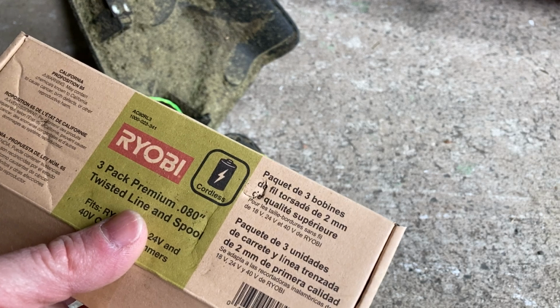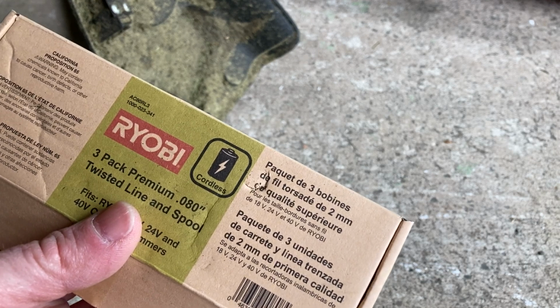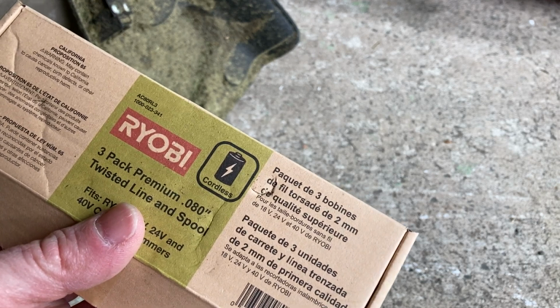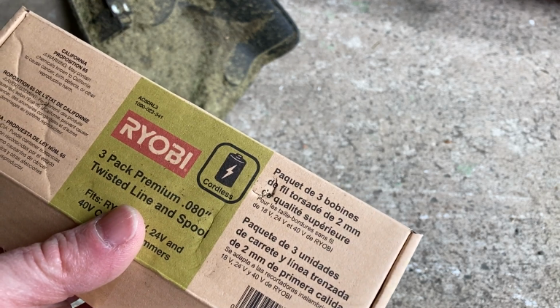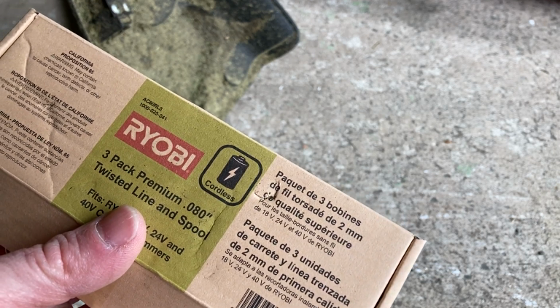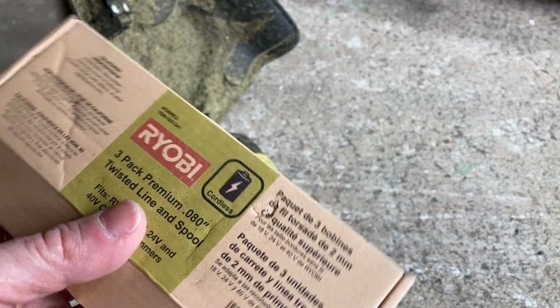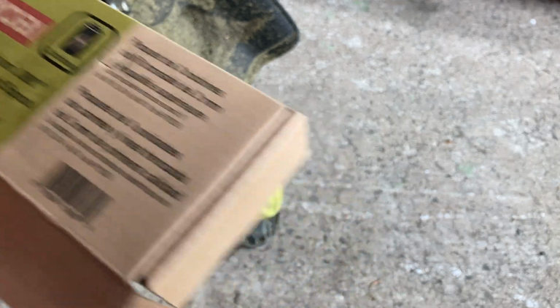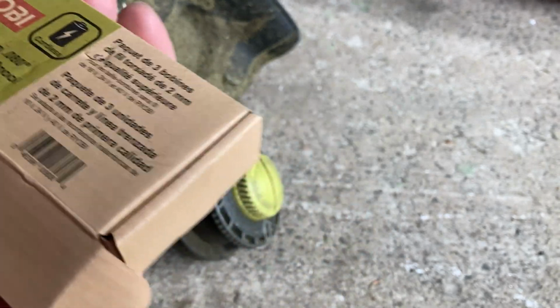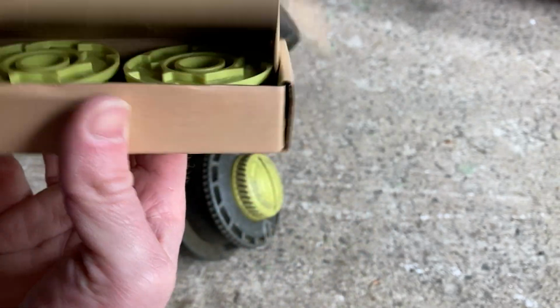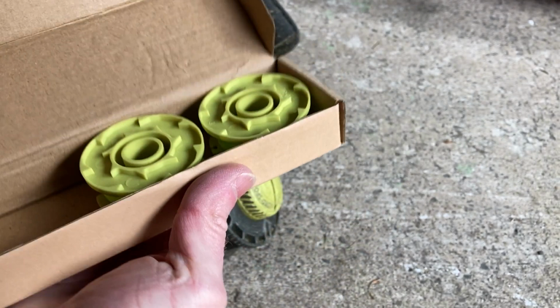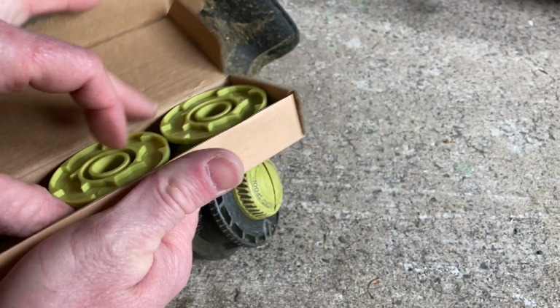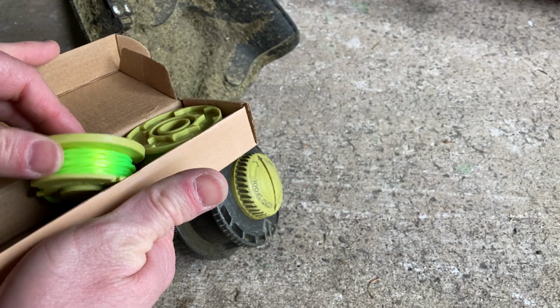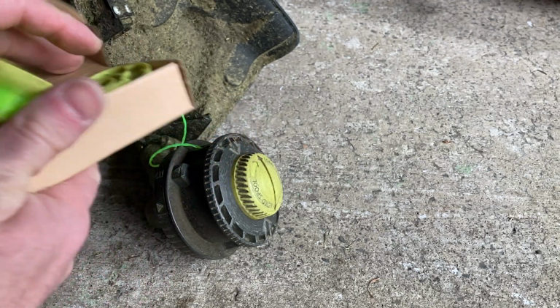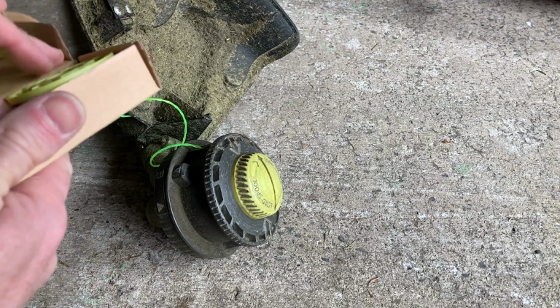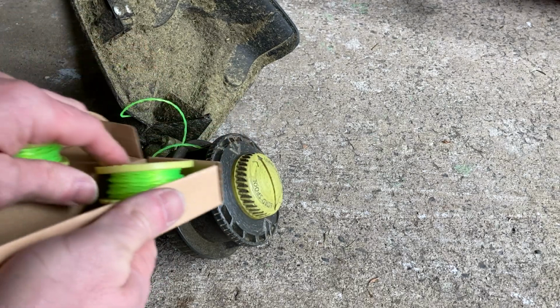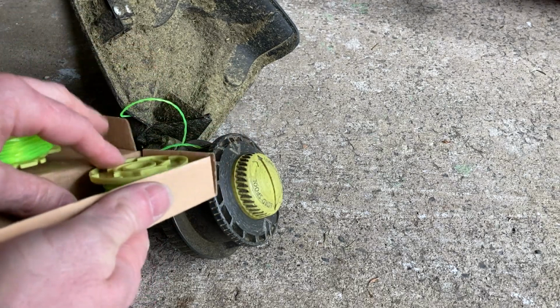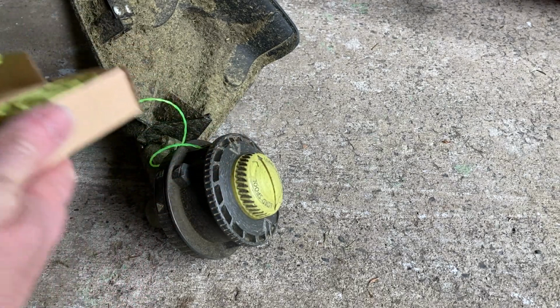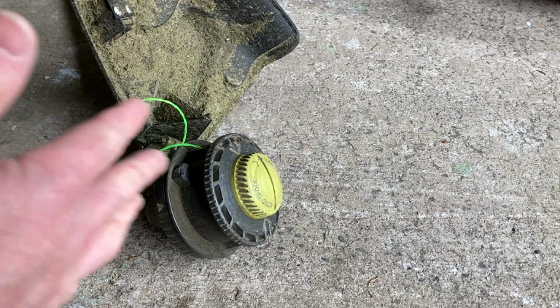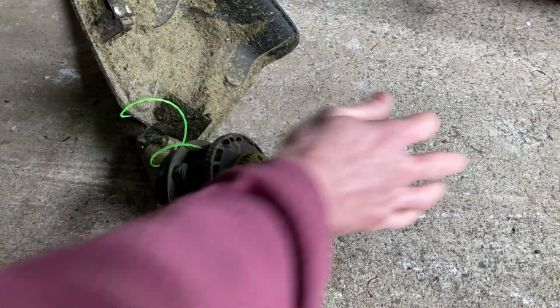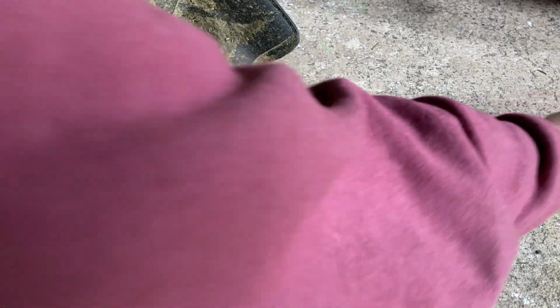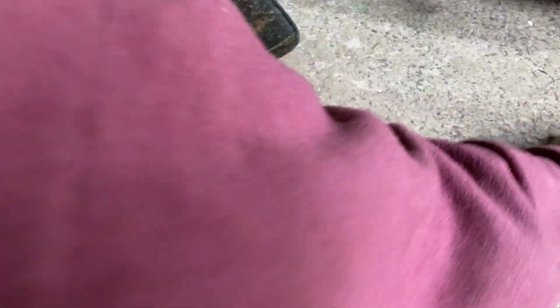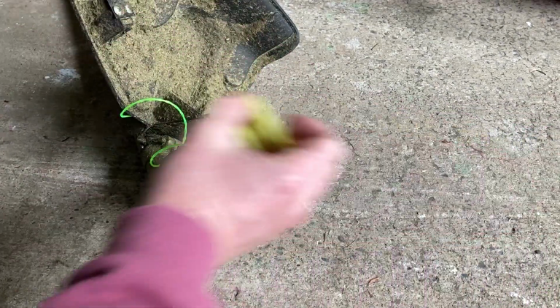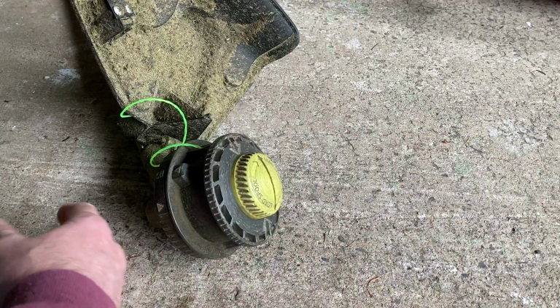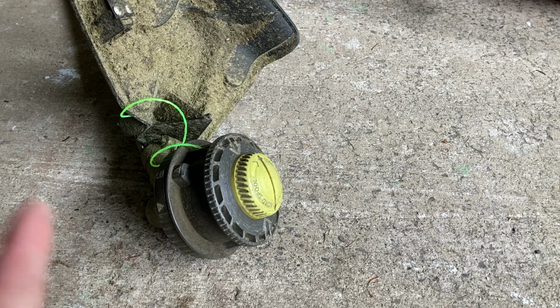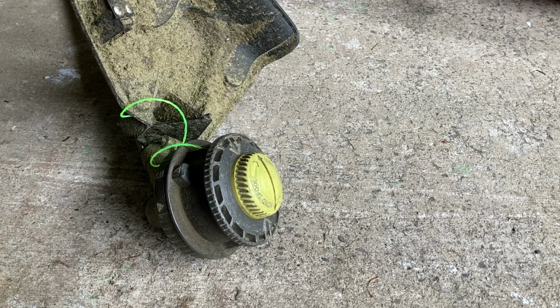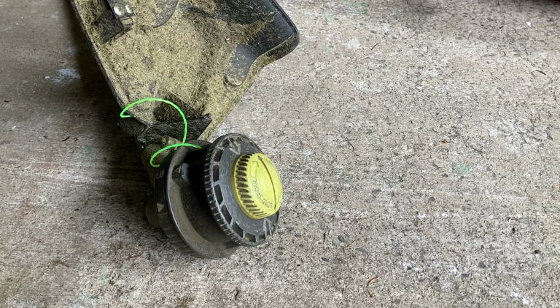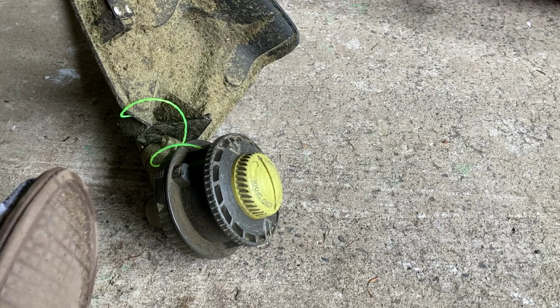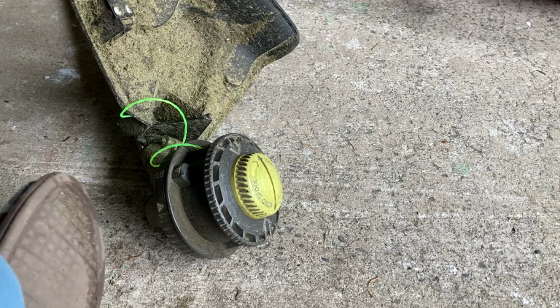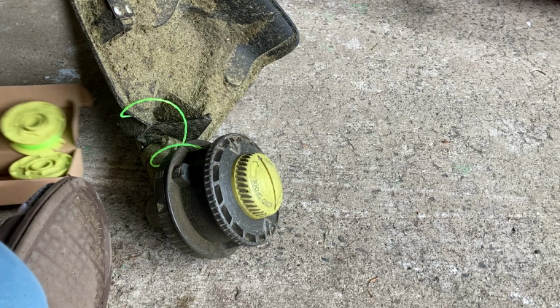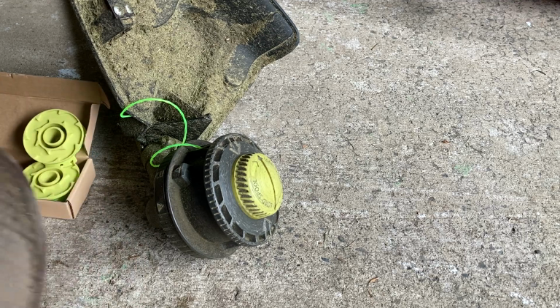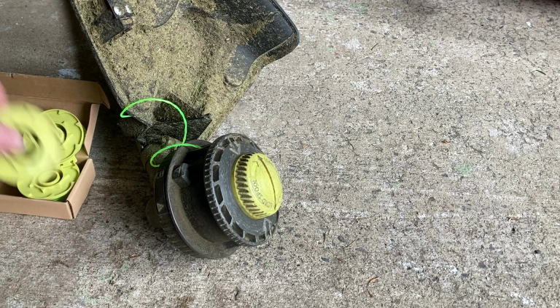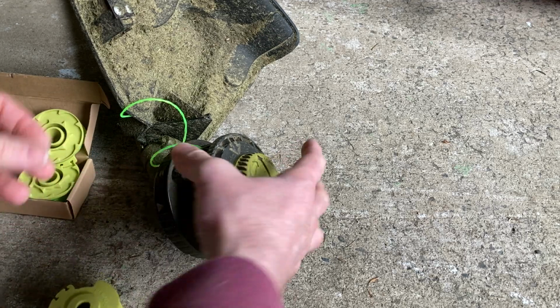In this video I want to show you this Ryobi twisted line and spool. This is a three pack. I've already loaded one onto the trimmer here and I'm just briefly going to discuss how I was able to do it. It's a little bit different than I thought it would be.